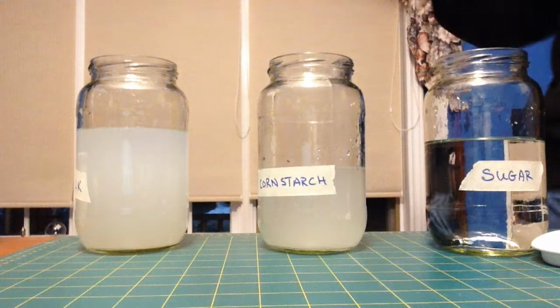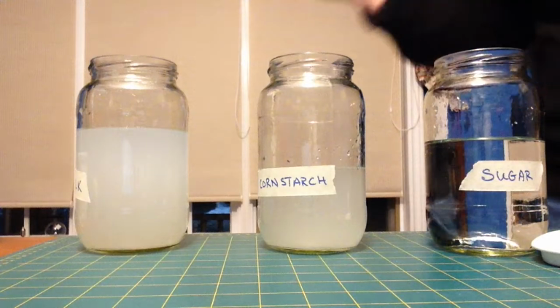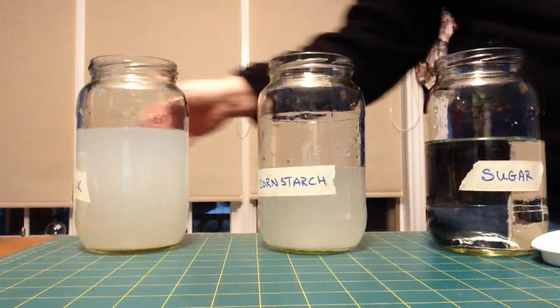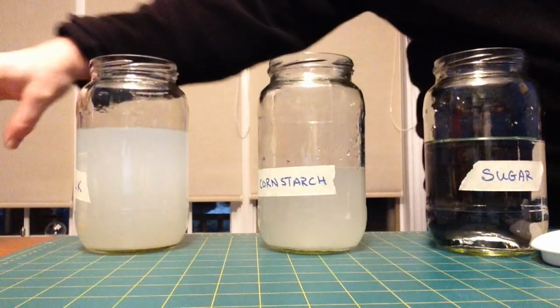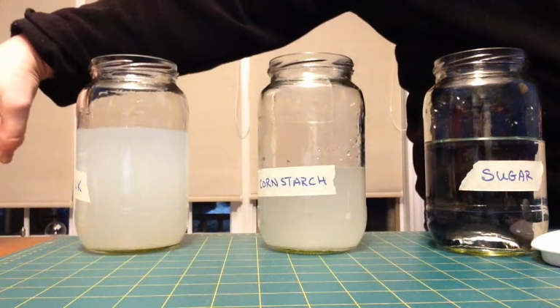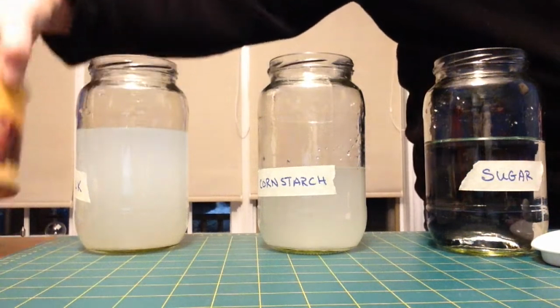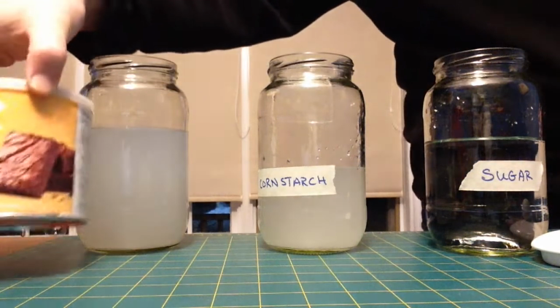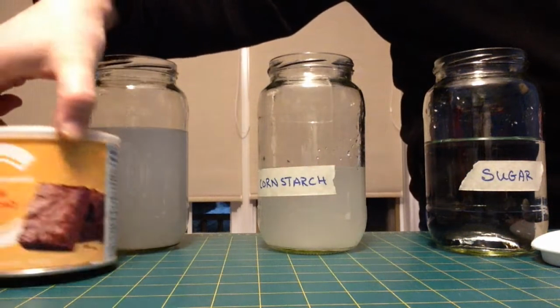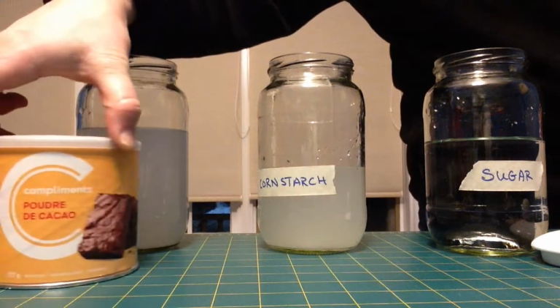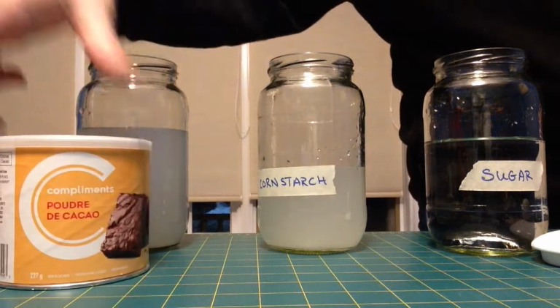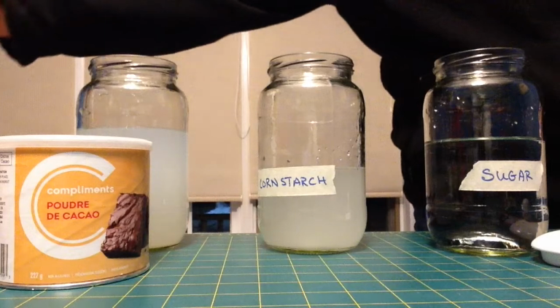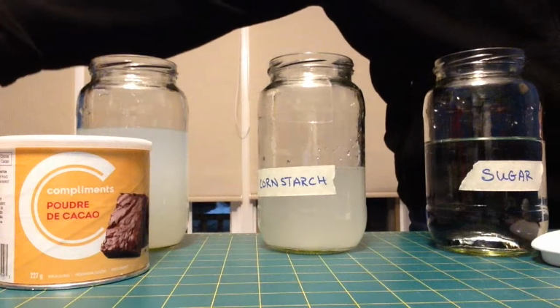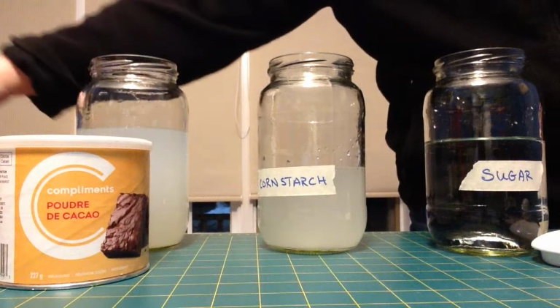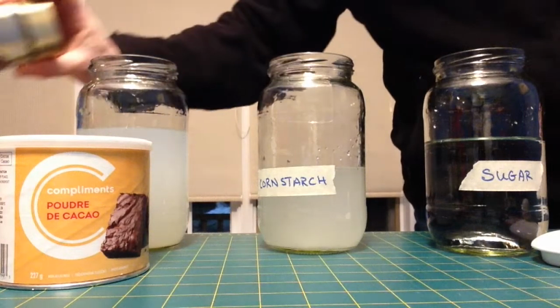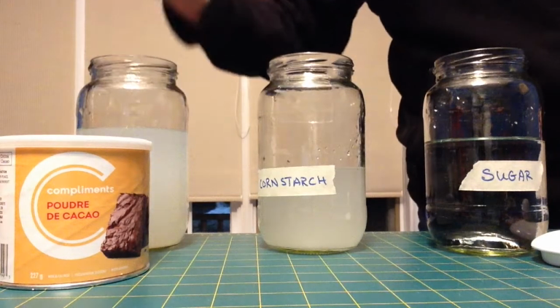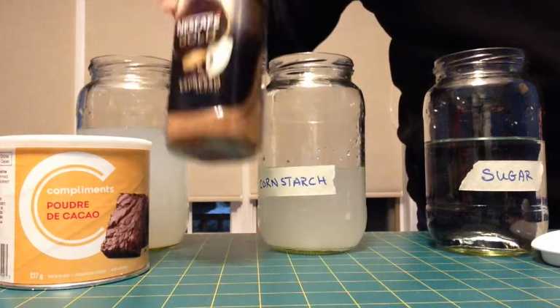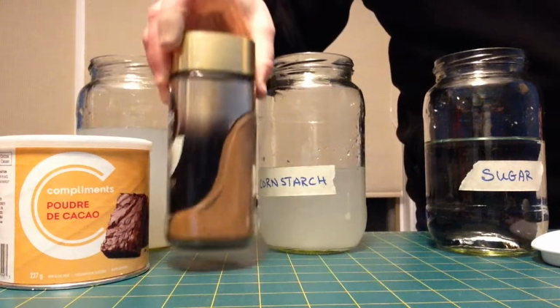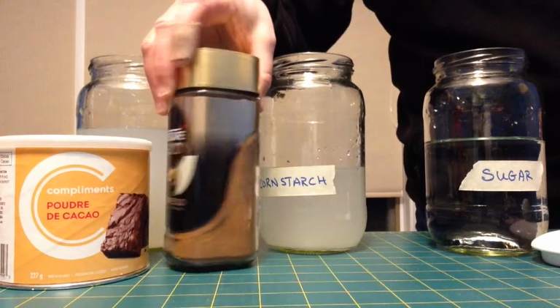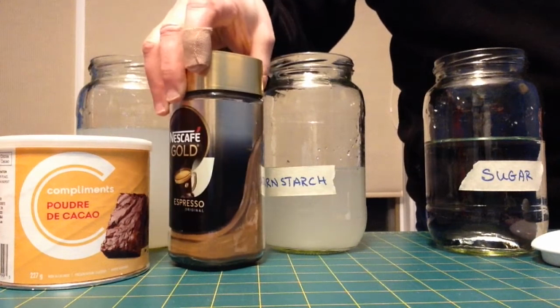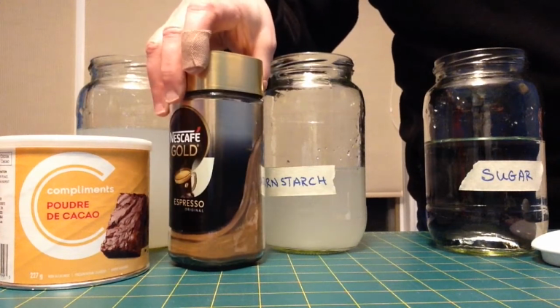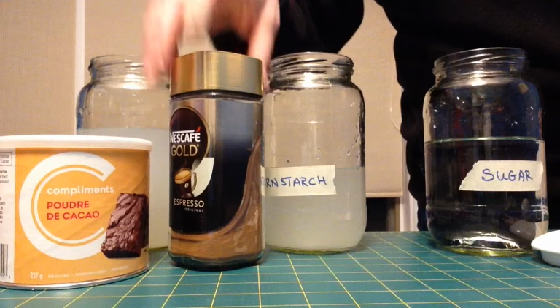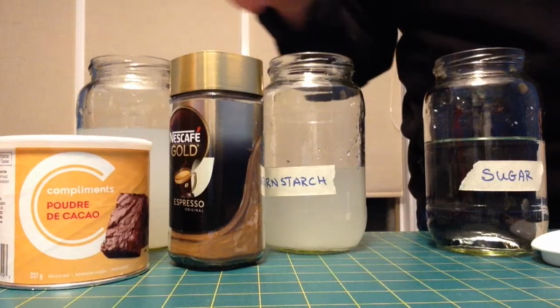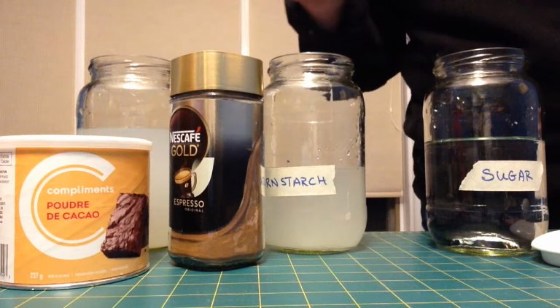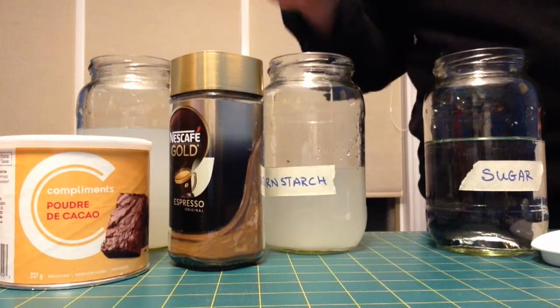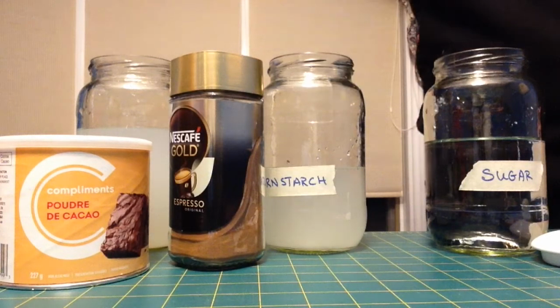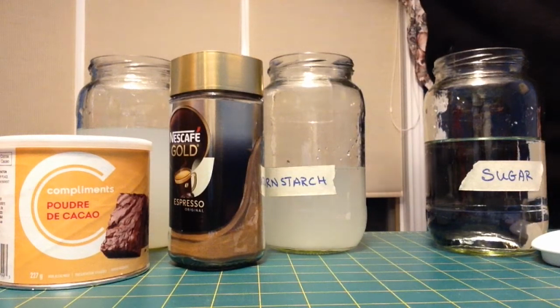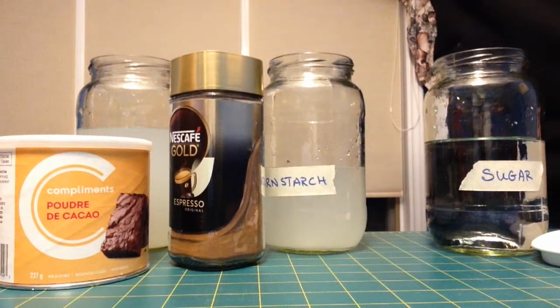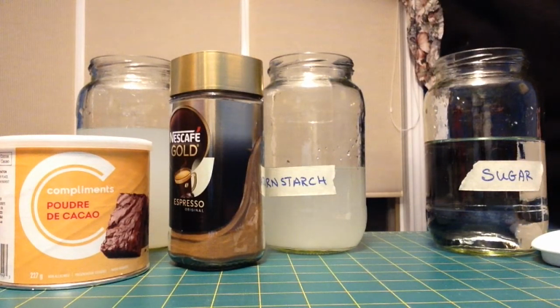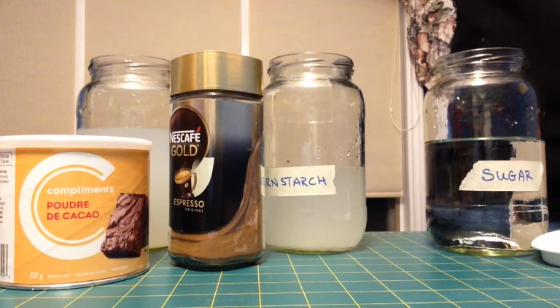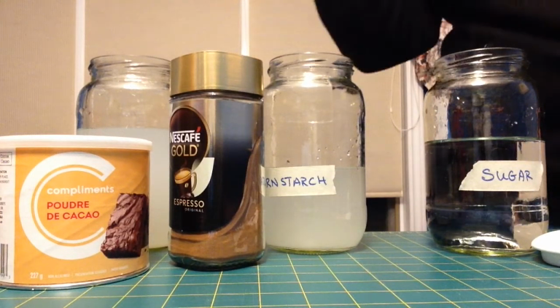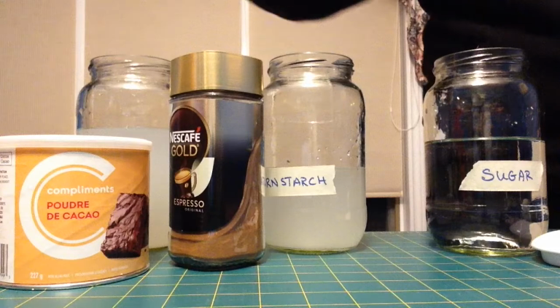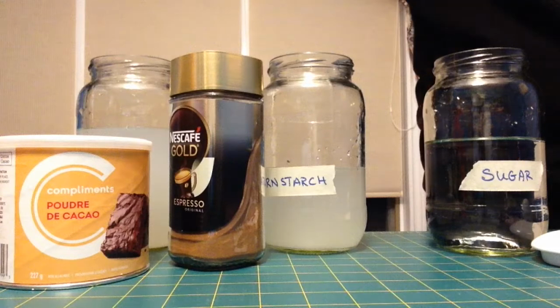You can try this at home — you can try some other things, maybe some cocoa powder, maybe your folks have some espresso powder you could try out, maybe flour. Look through your kitchen and see what you can find.